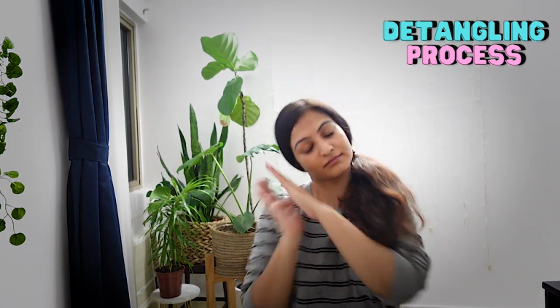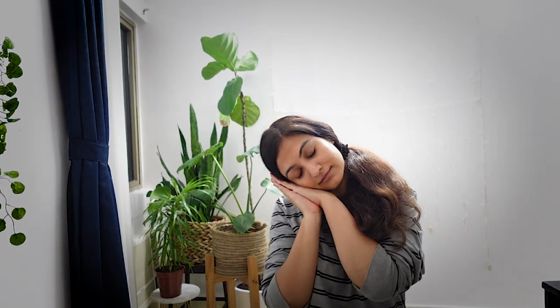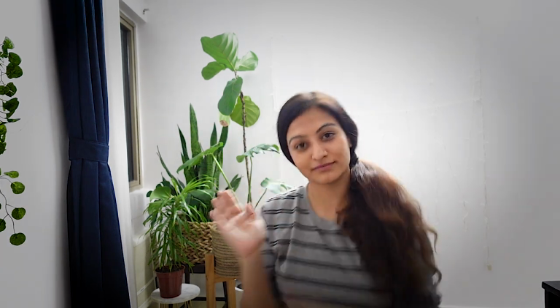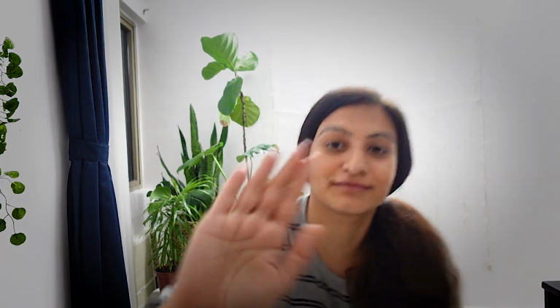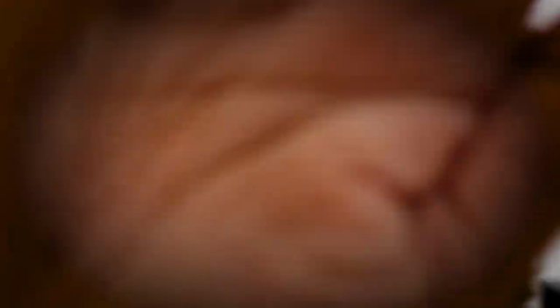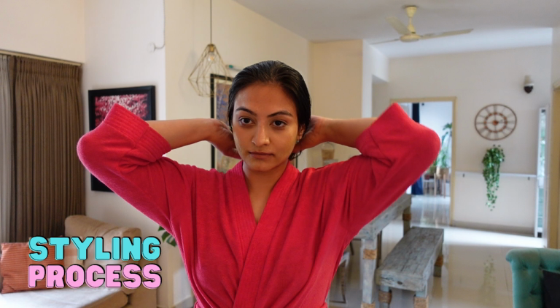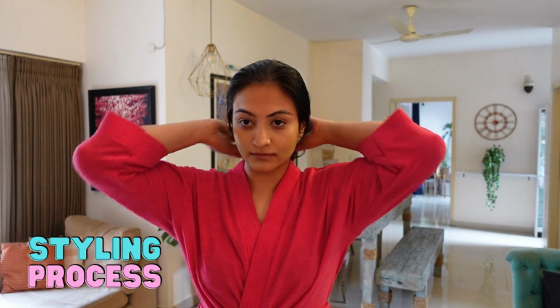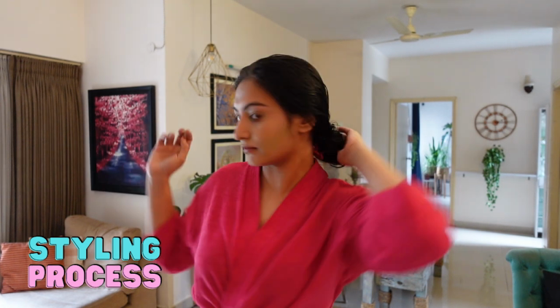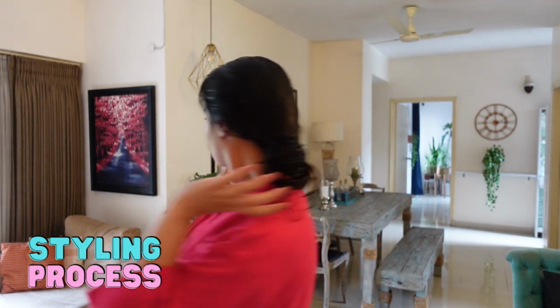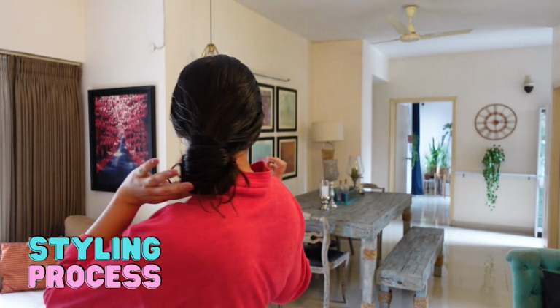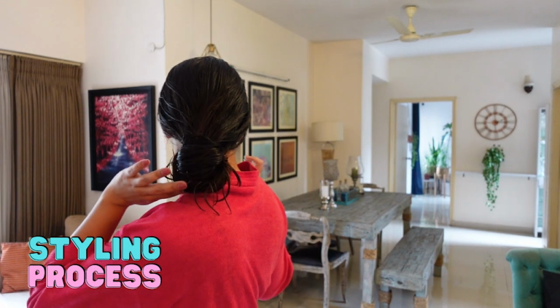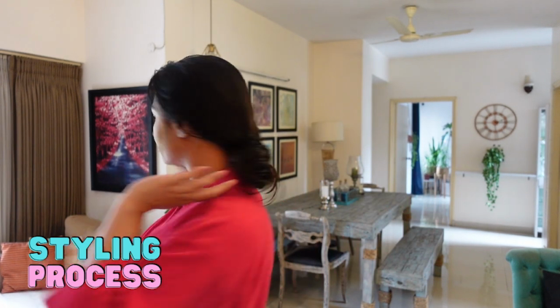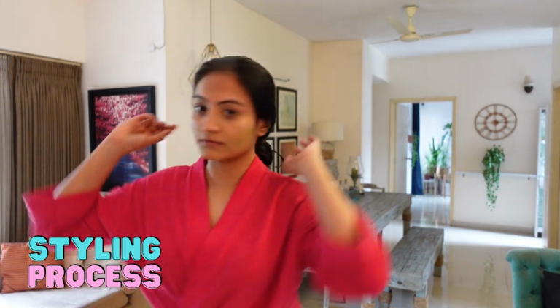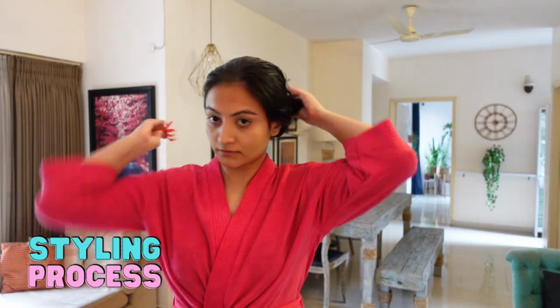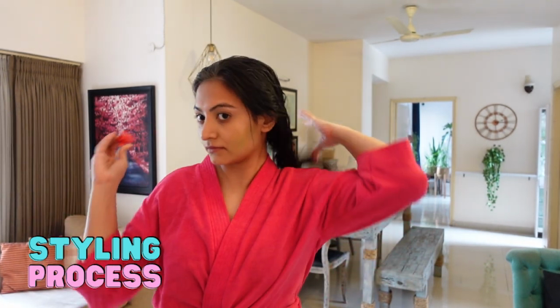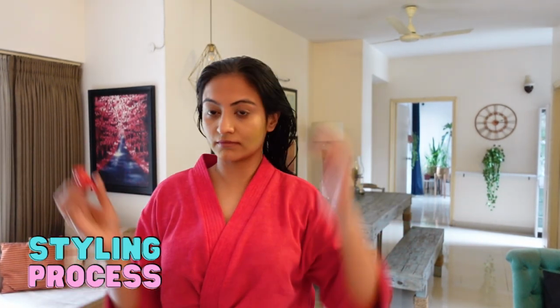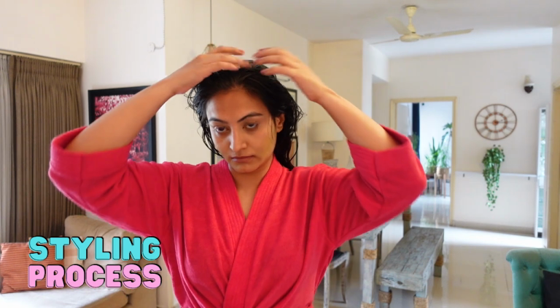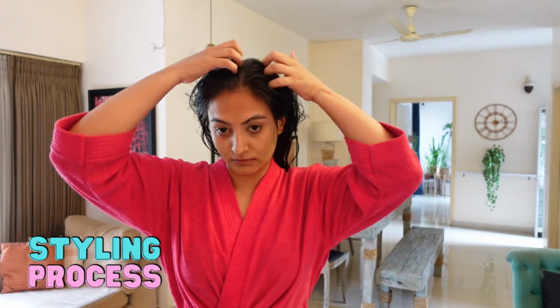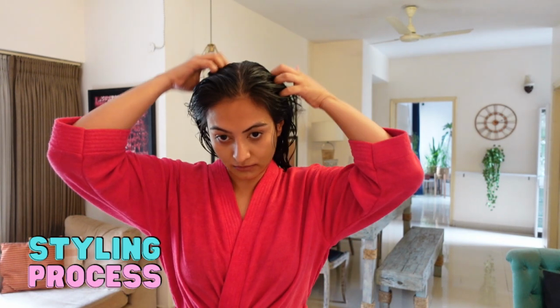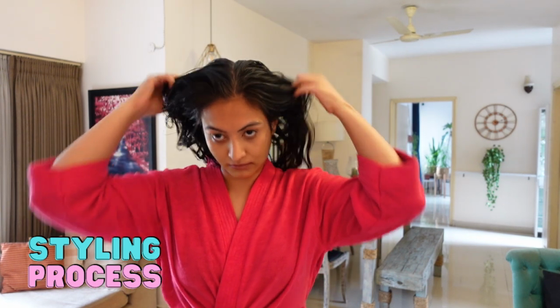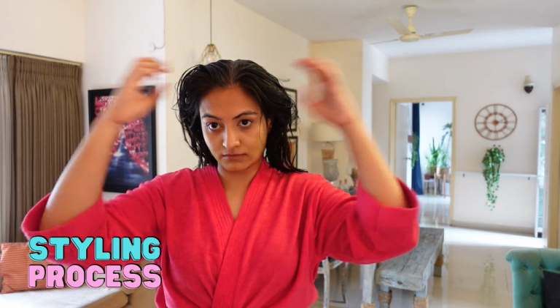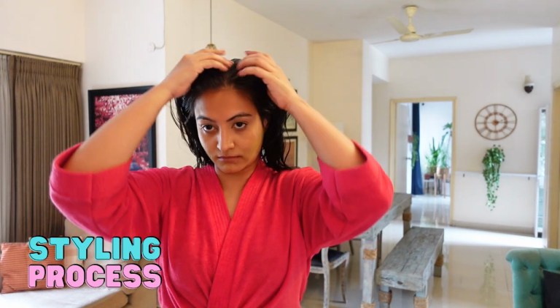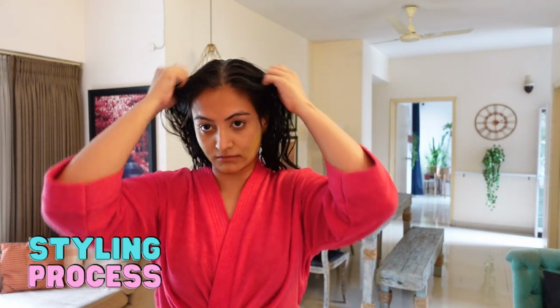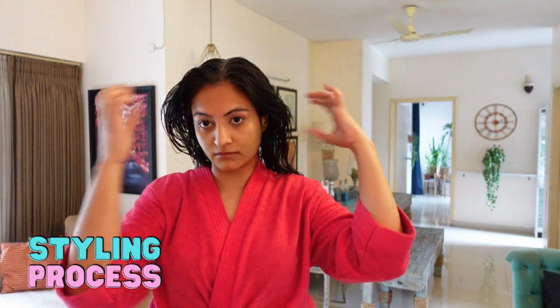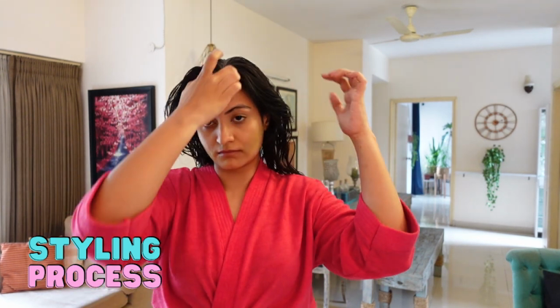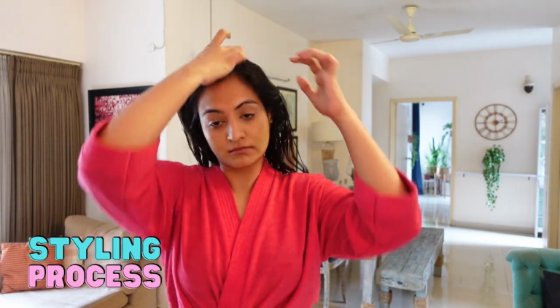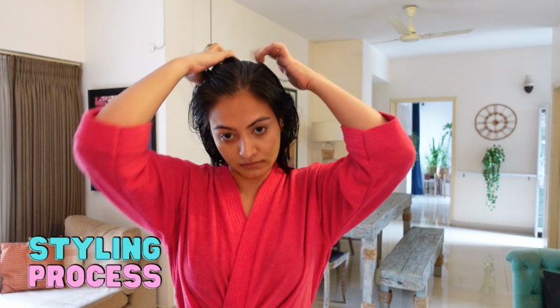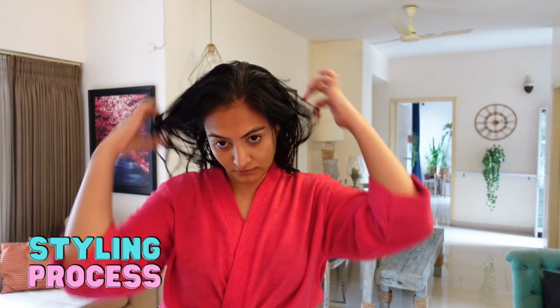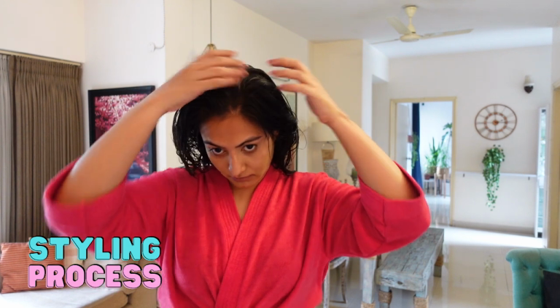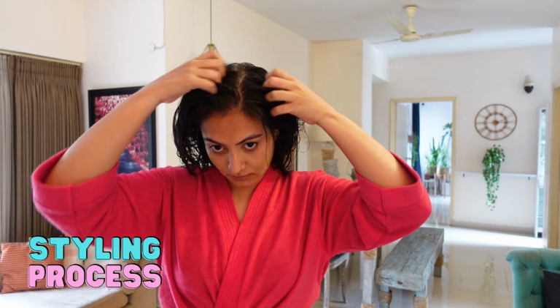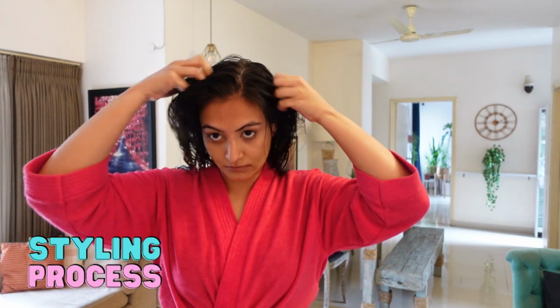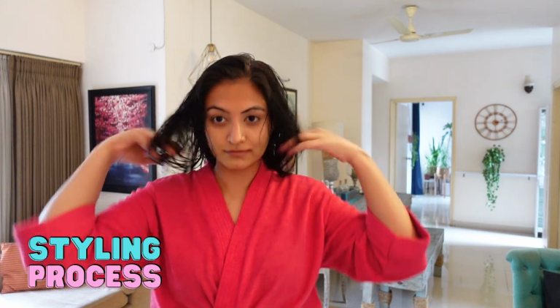The next day I style my hair. If you want to deep condition, do it right before this step — it's going to help you retain moisture much better. But I'm going to skip it for today, so I'm starting off with wet hair.